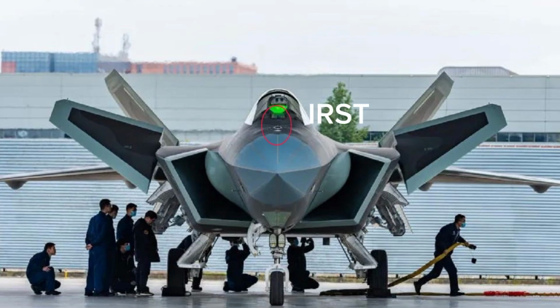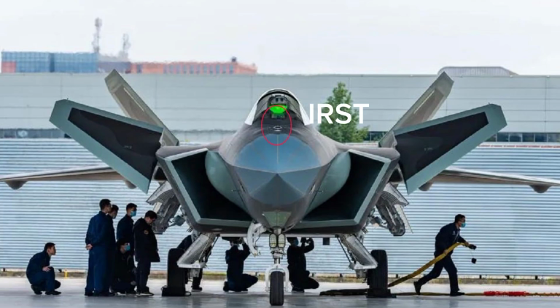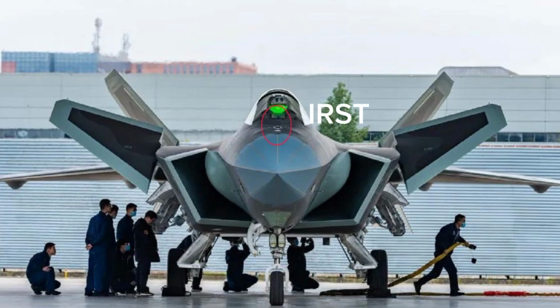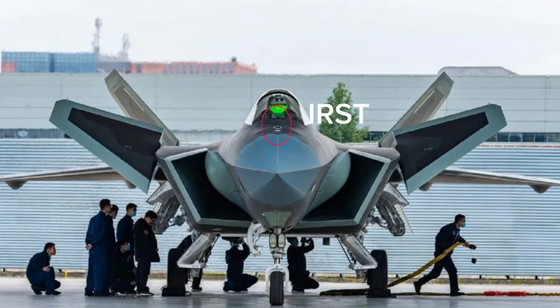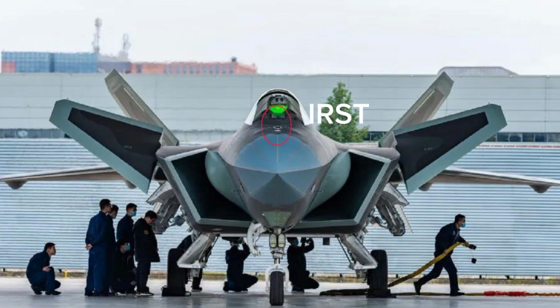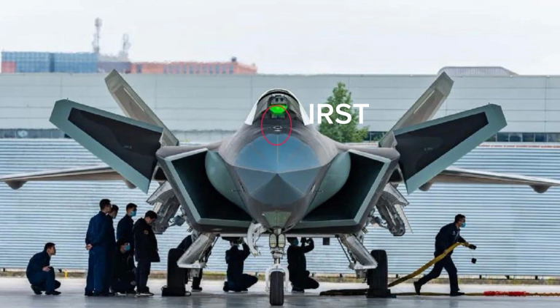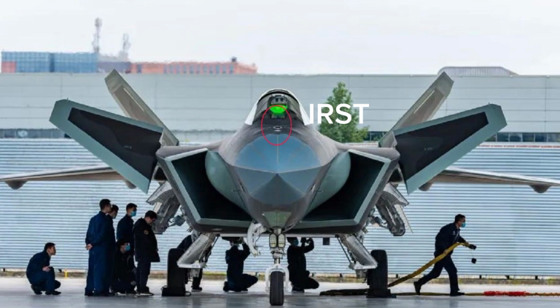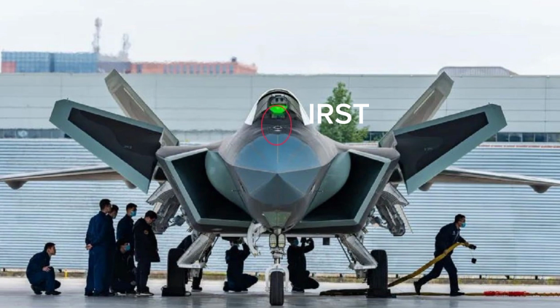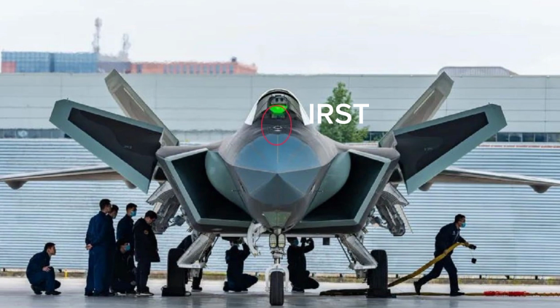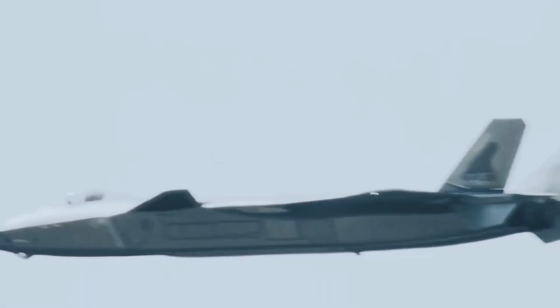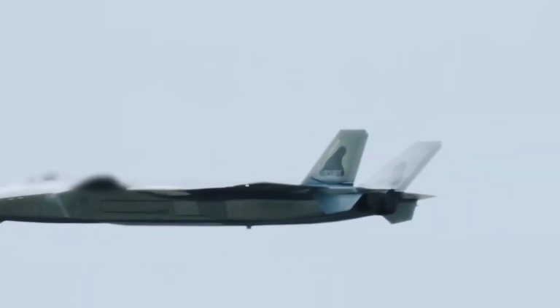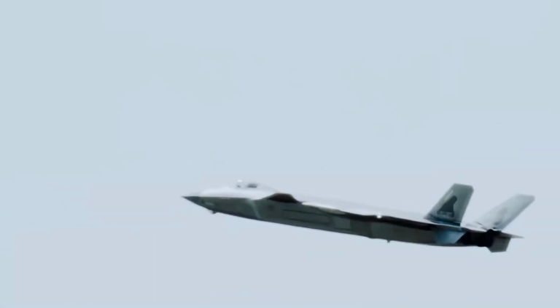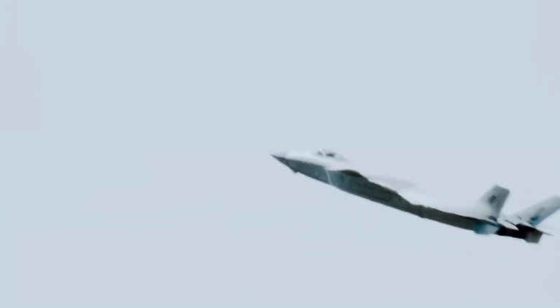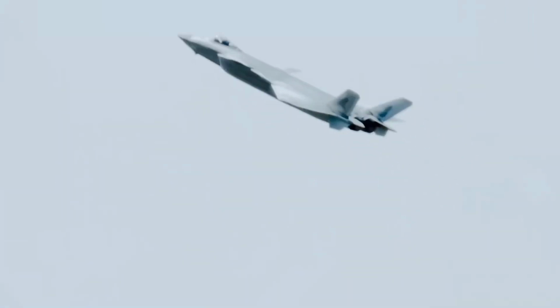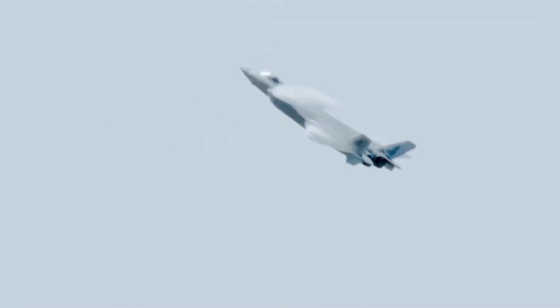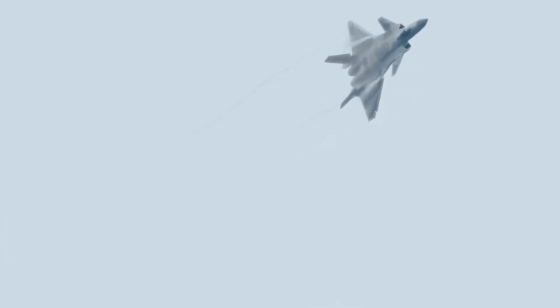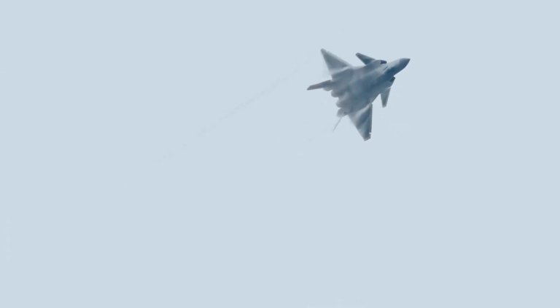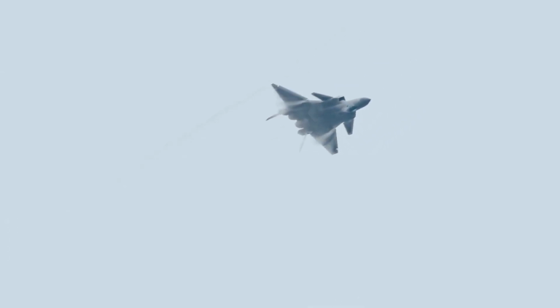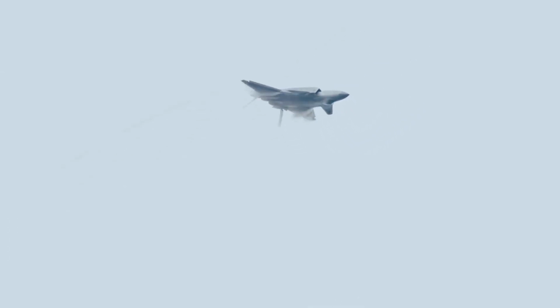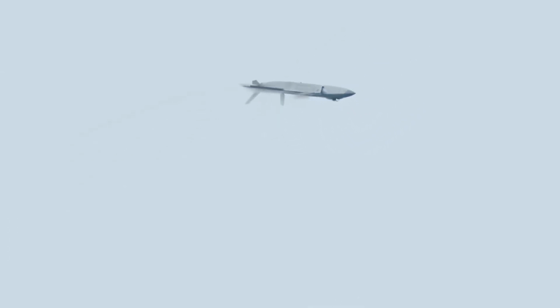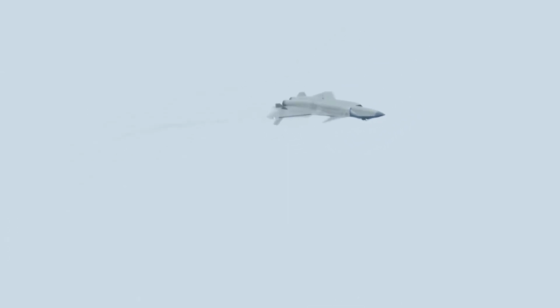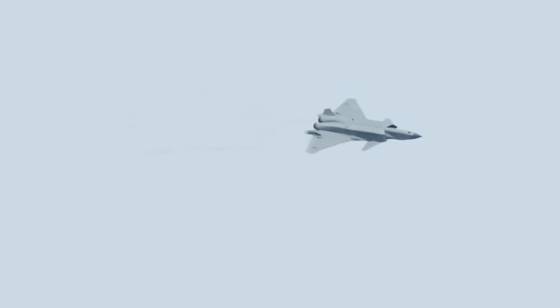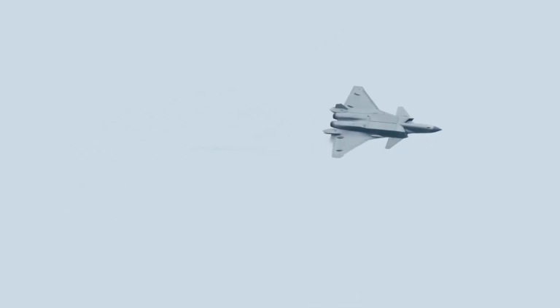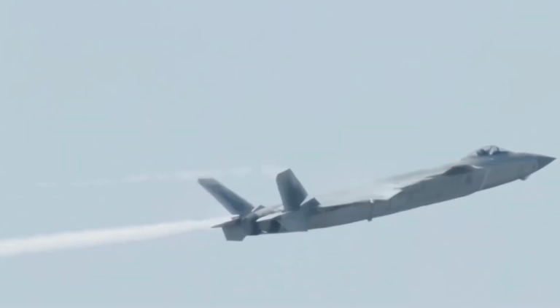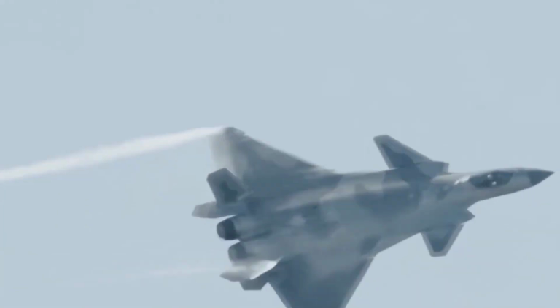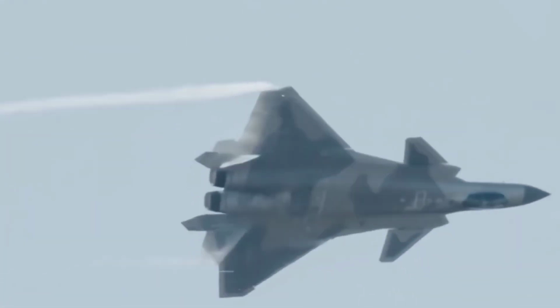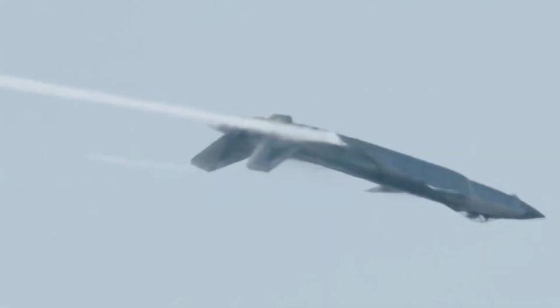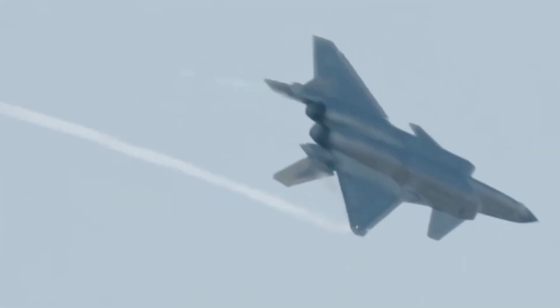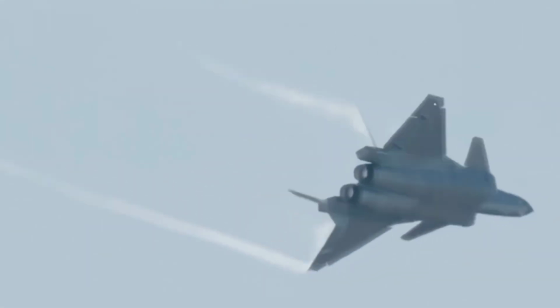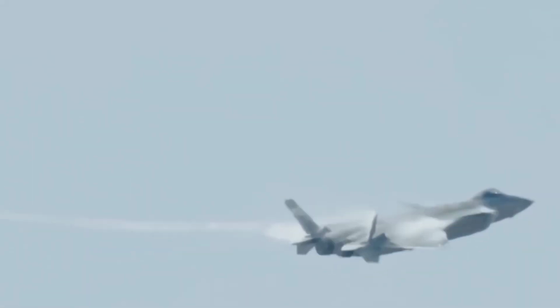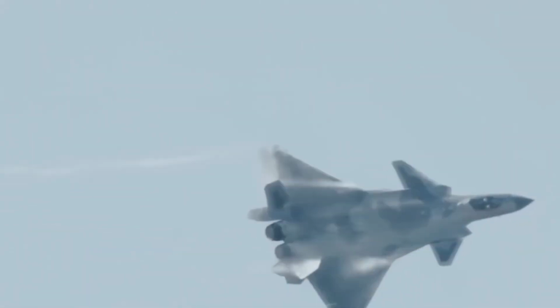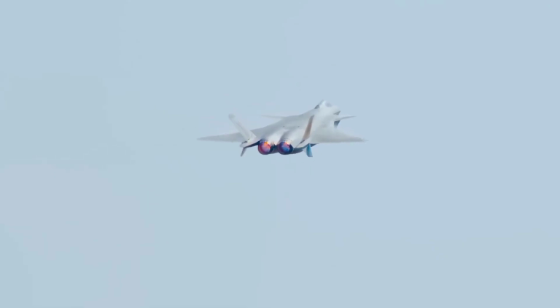The J-20's avionics also include an infrared search and track system and electronic warfare systems. These systems provide superior situational awareness and targeting capabilities.